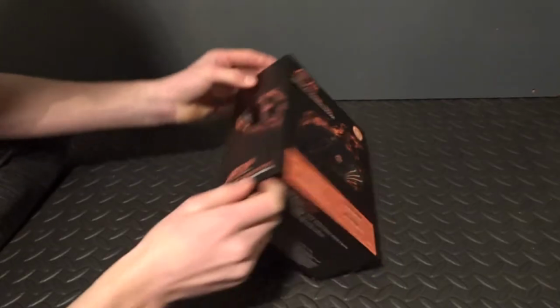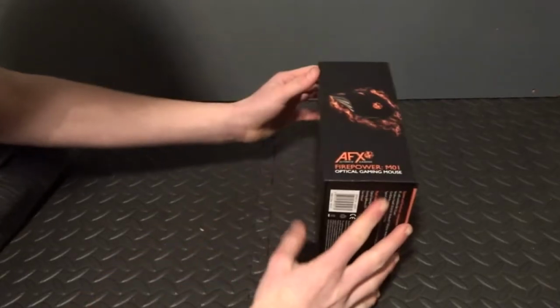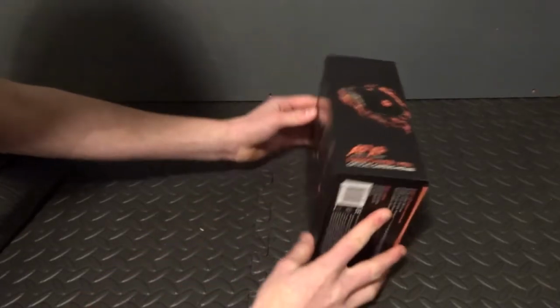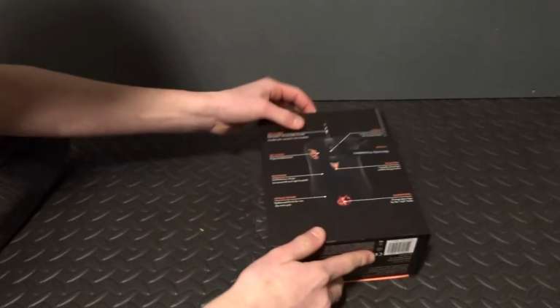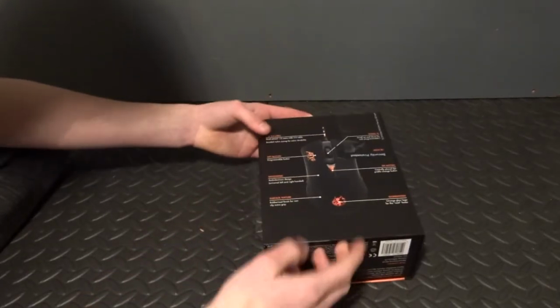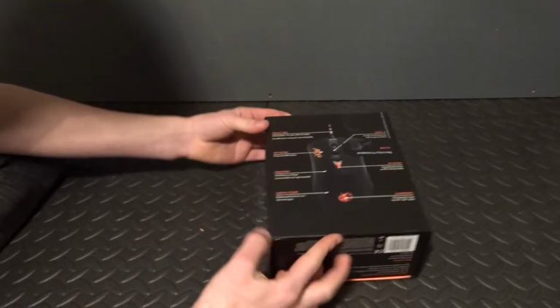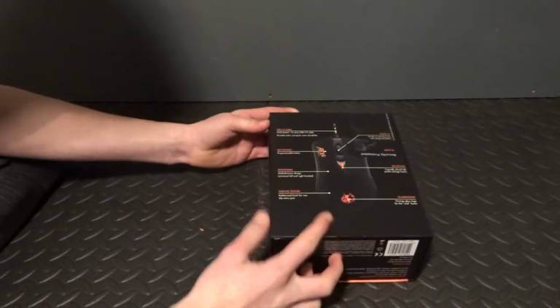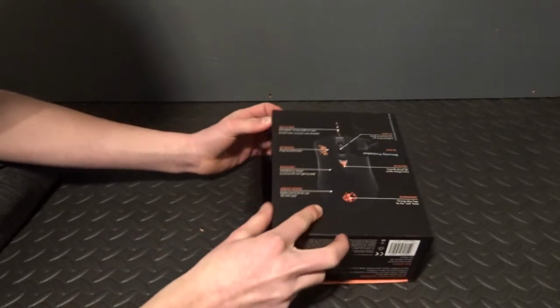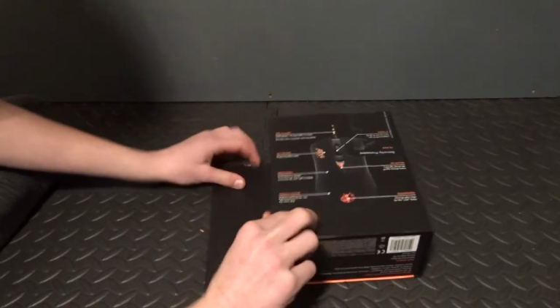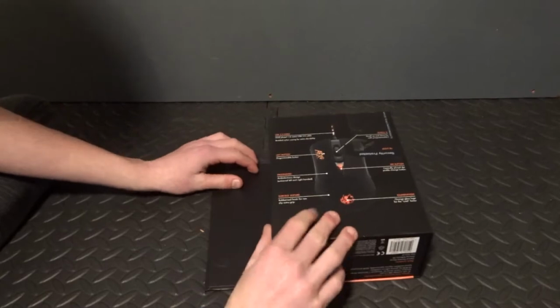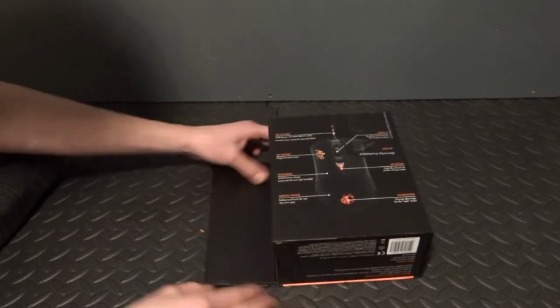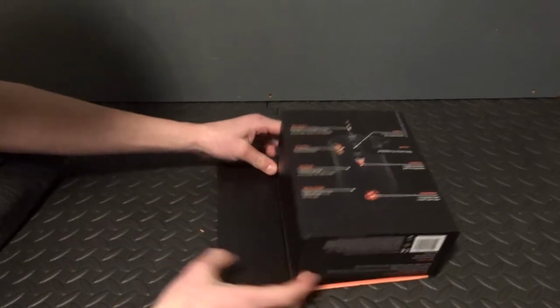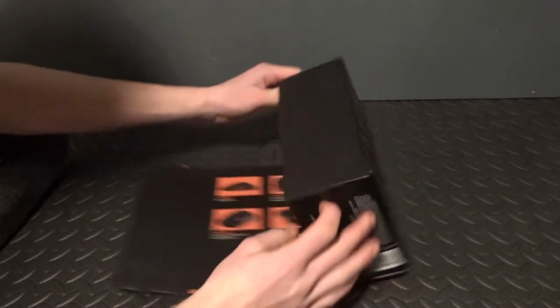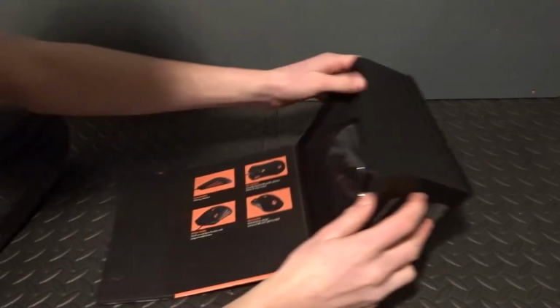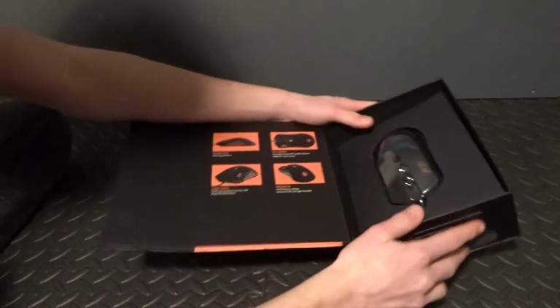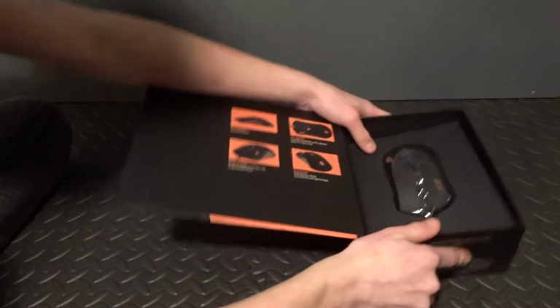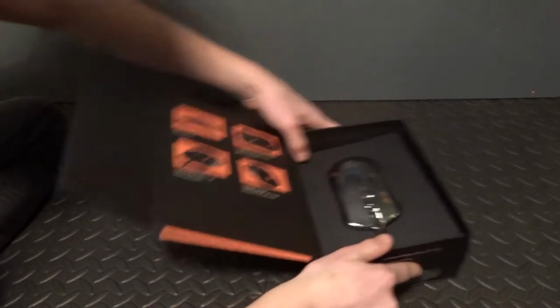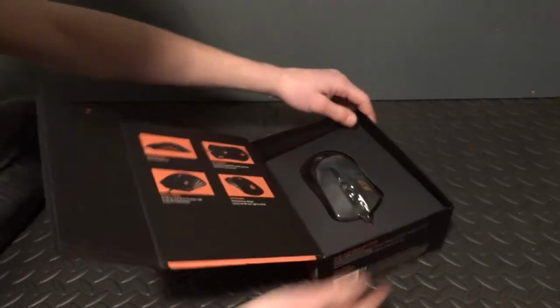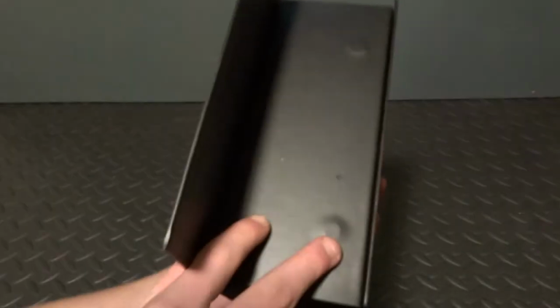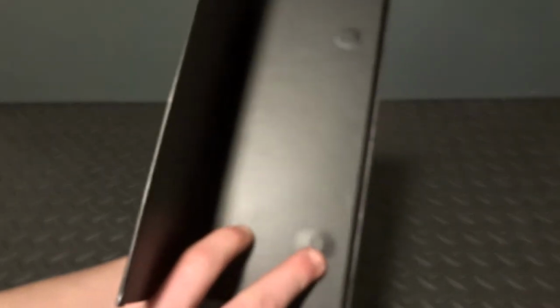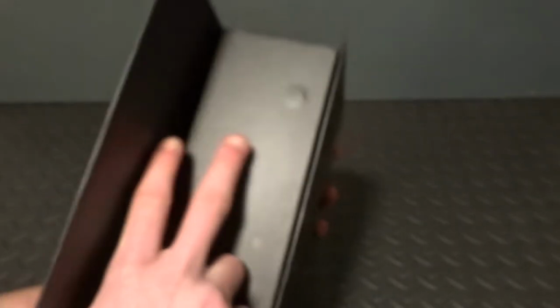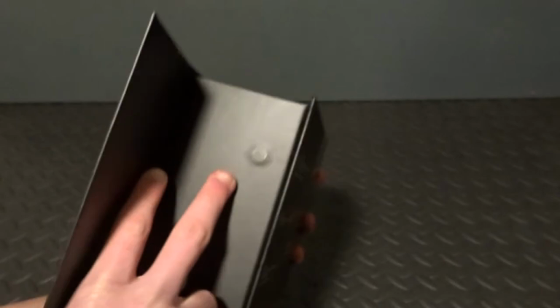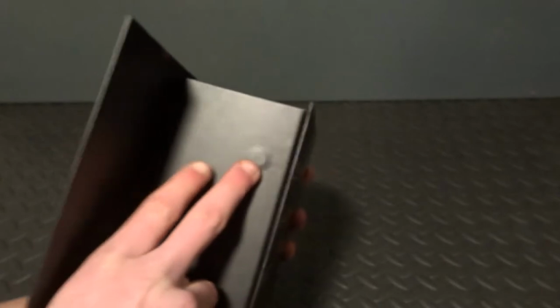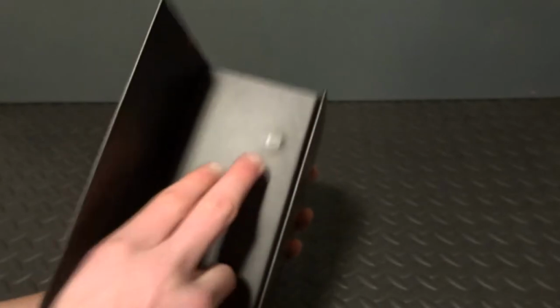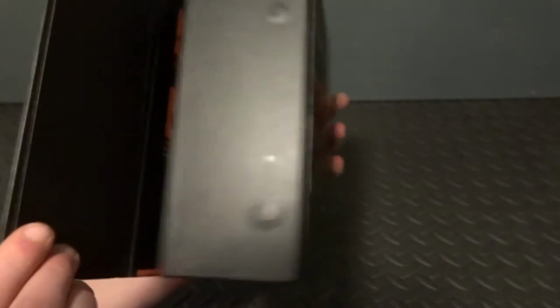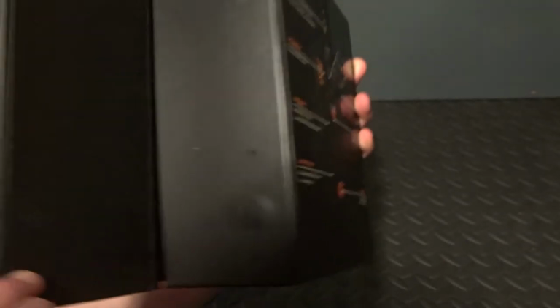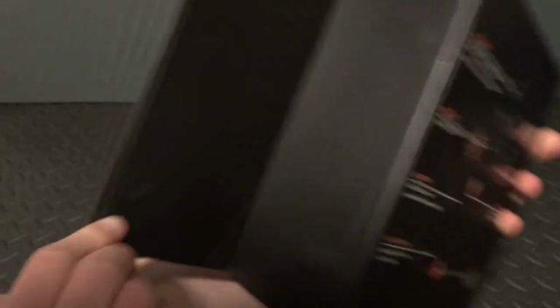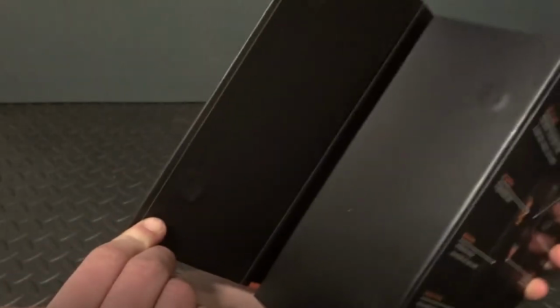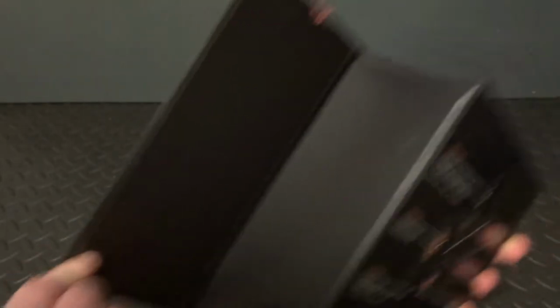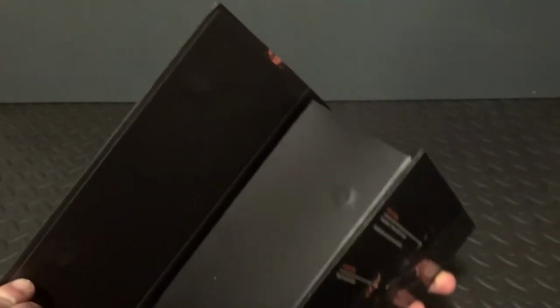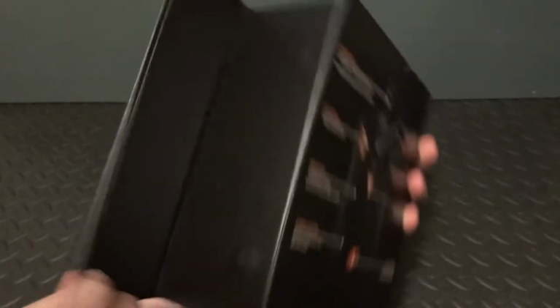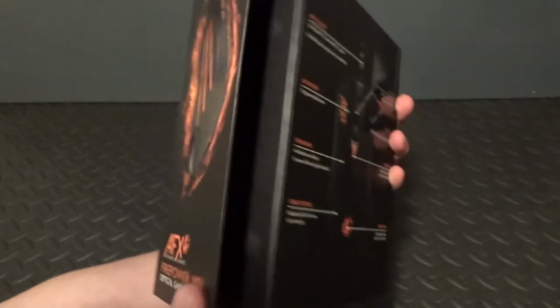One of the greatest aspects that I love about AFX is that it has a little flap so you can look at the product before buying it, just like the keyboard I featured in my last video. When you open the flap there are two magnets on either side to keep the box held together. This really gives it a professional feel.